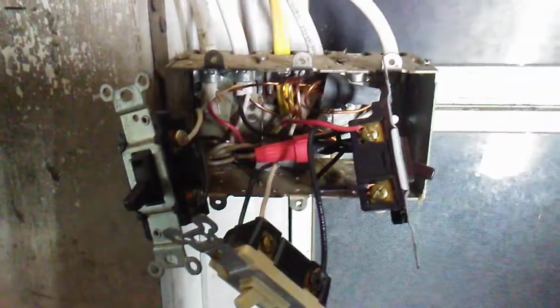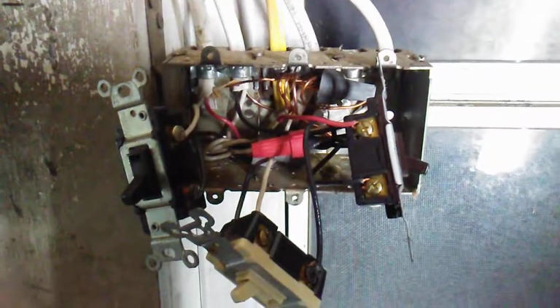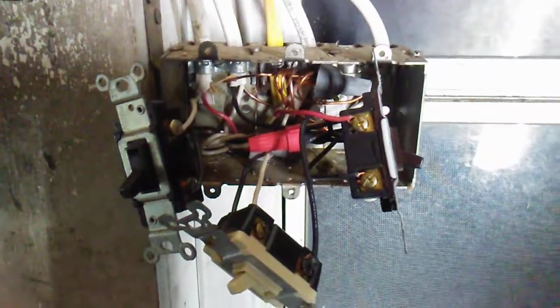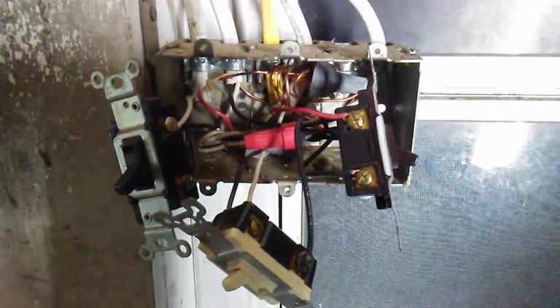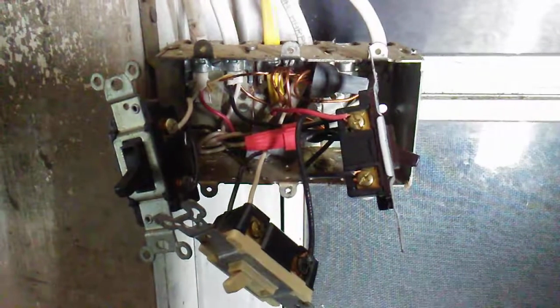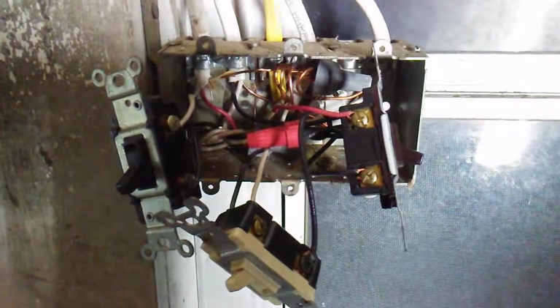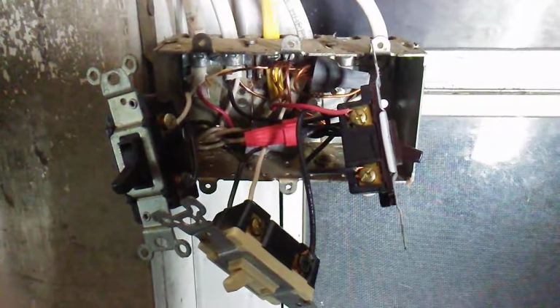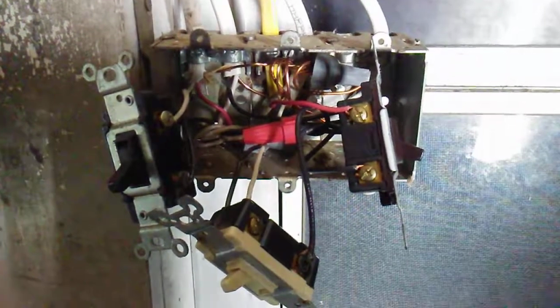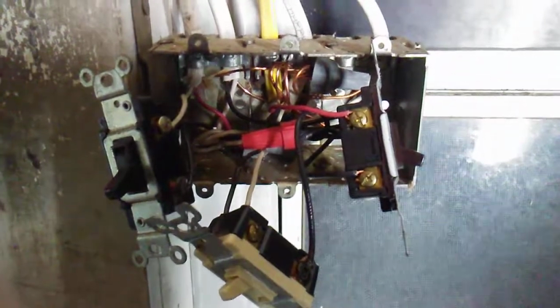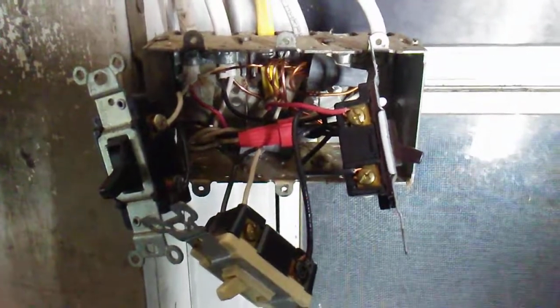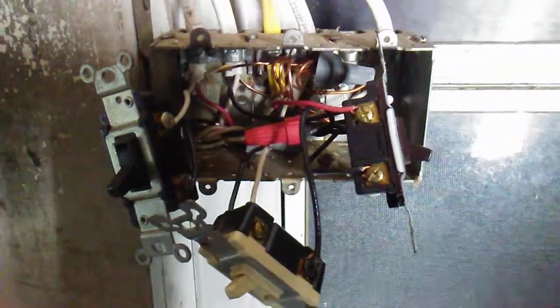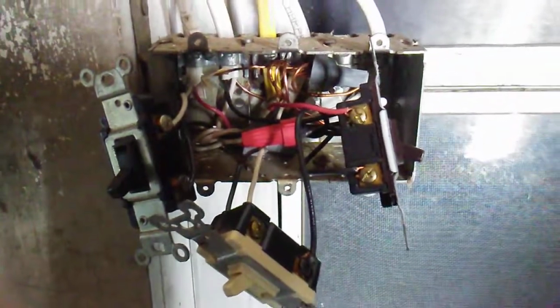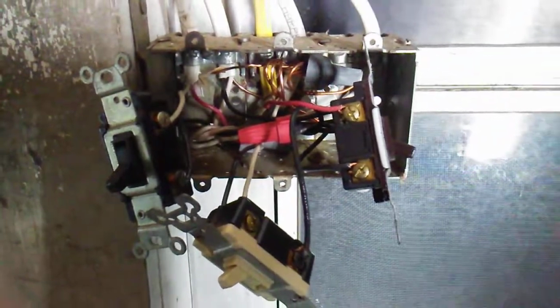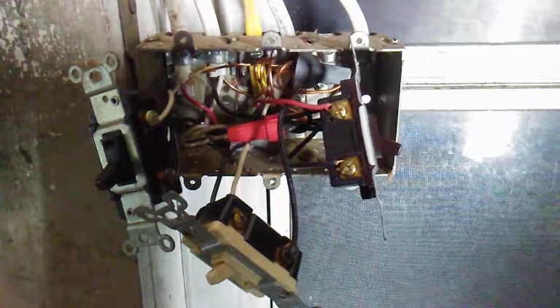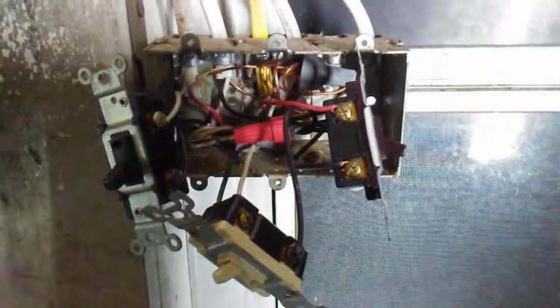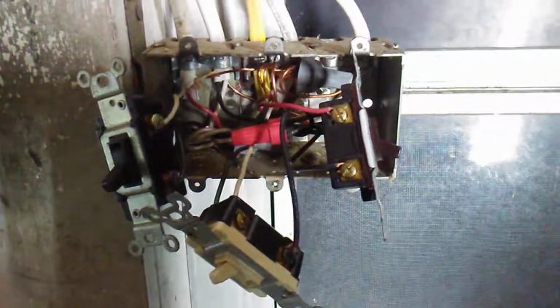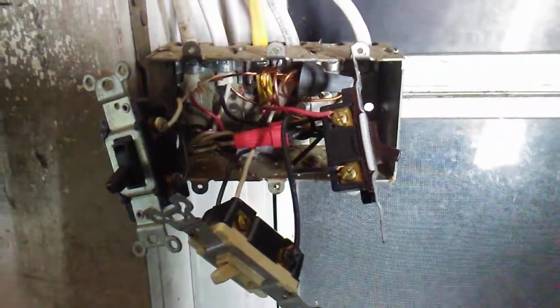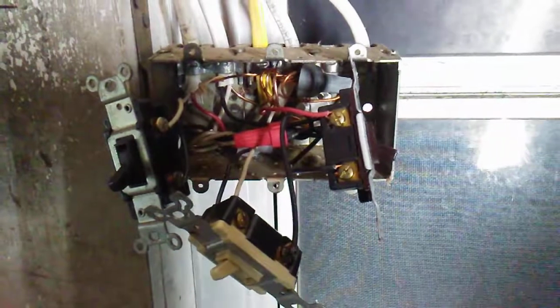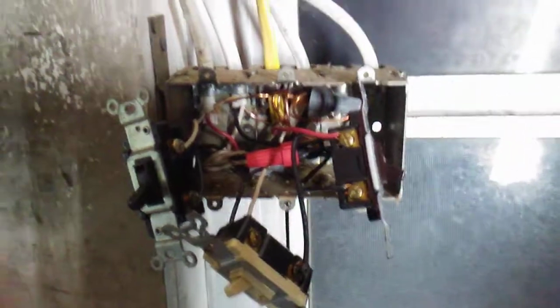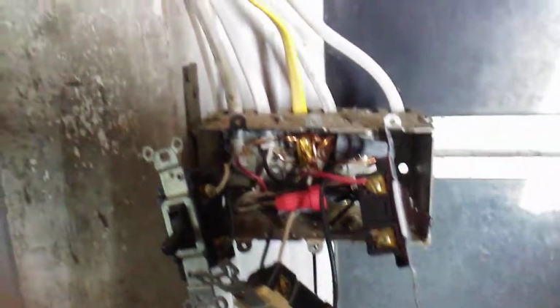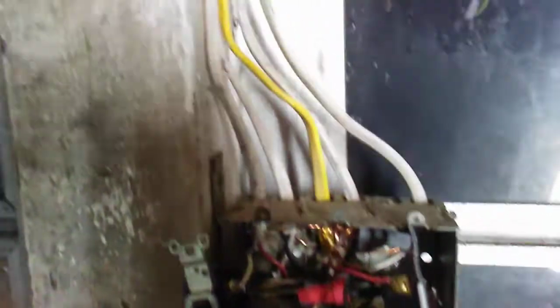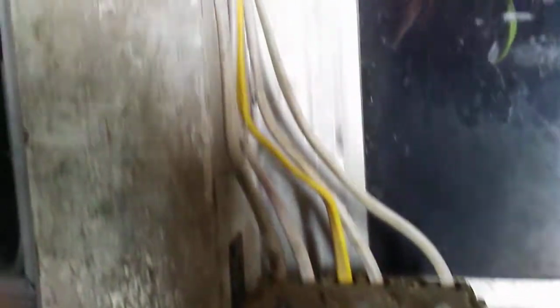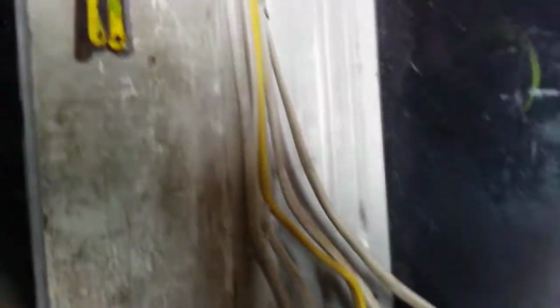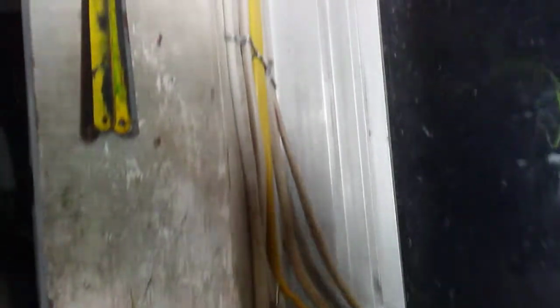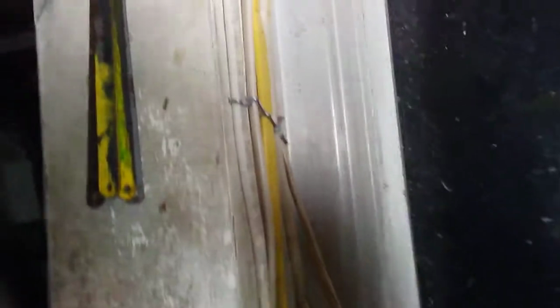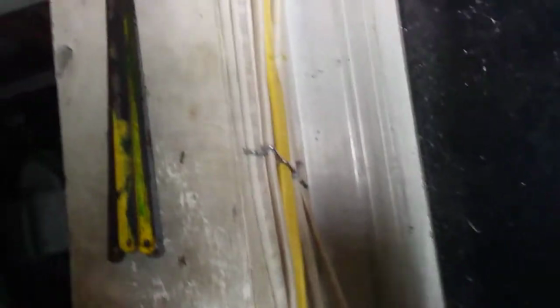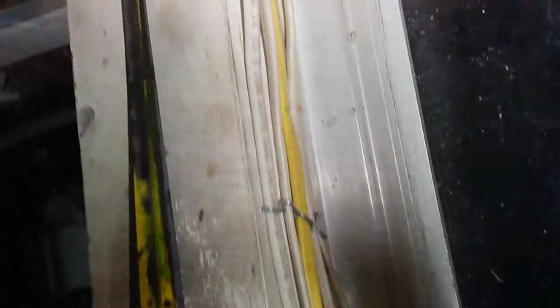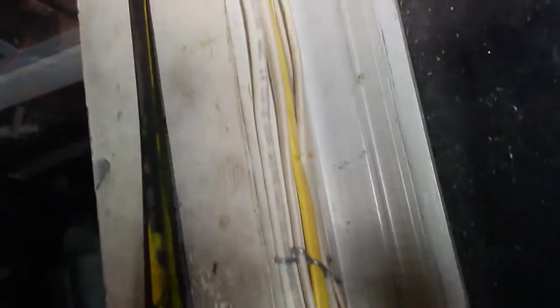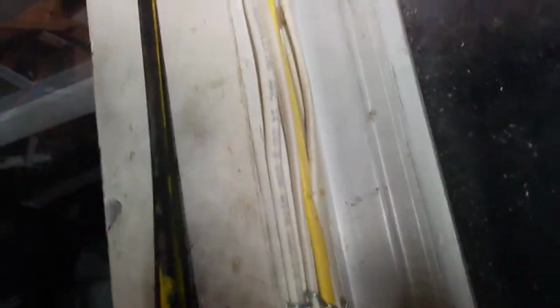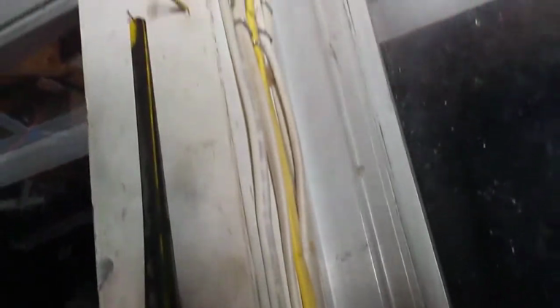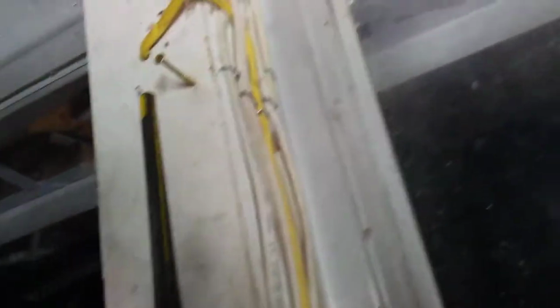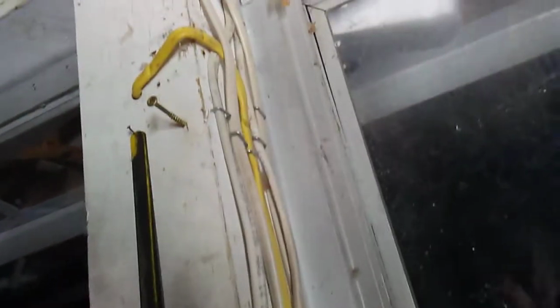So there's the switch box all done without the cord in it anymore. We got all the extension cord out of it, and we got our wires stapled up the side here the way they should be.